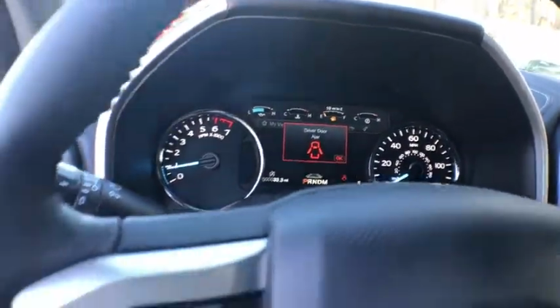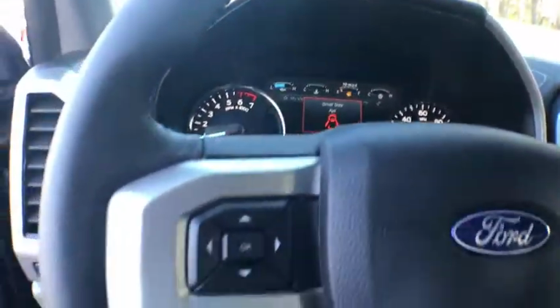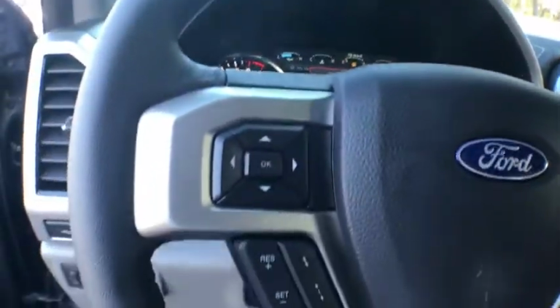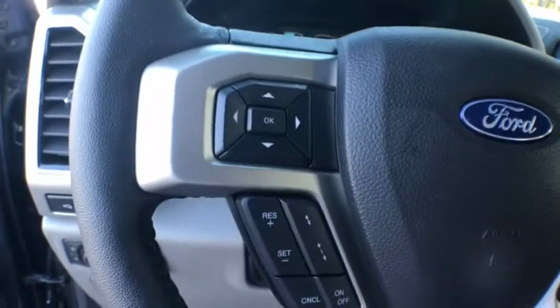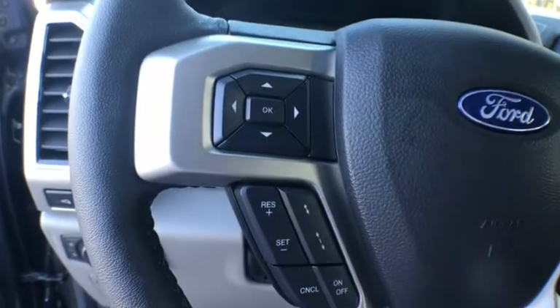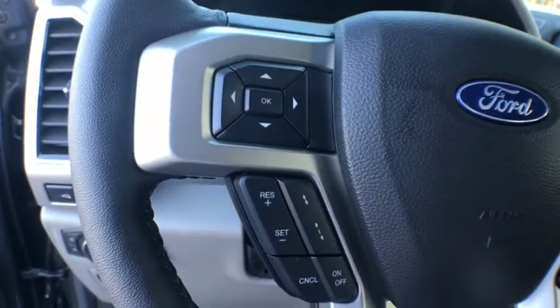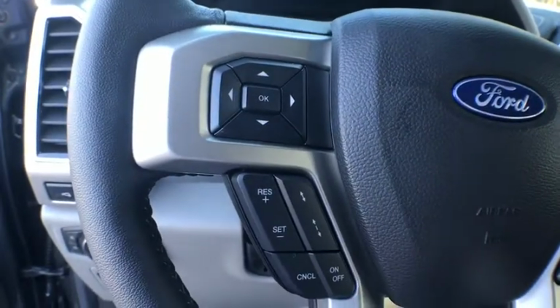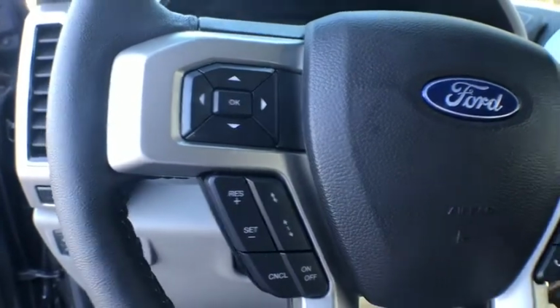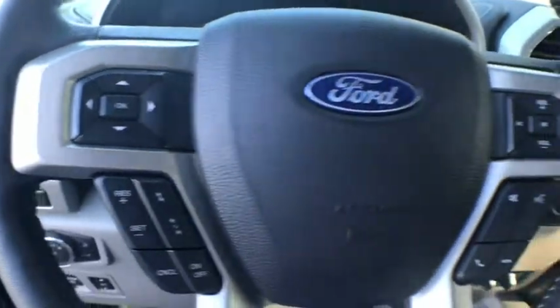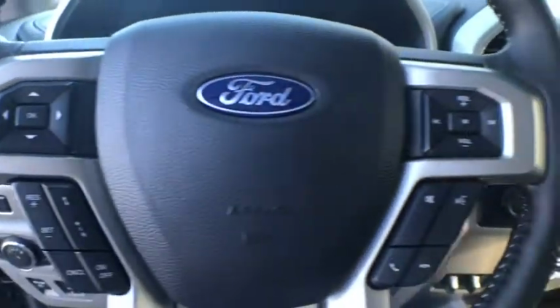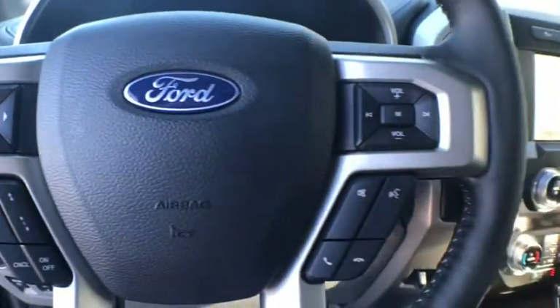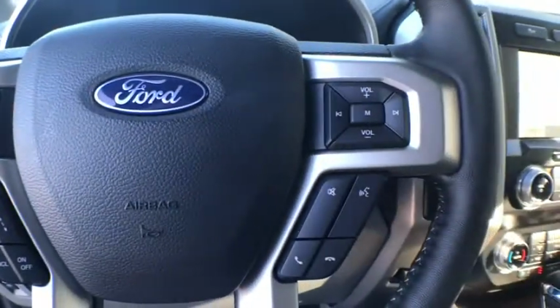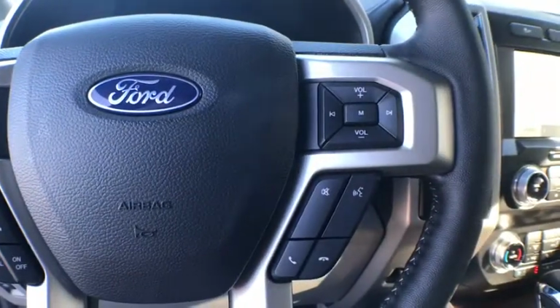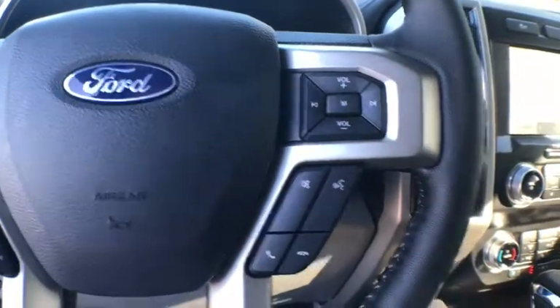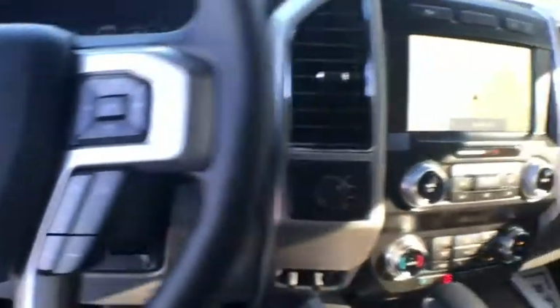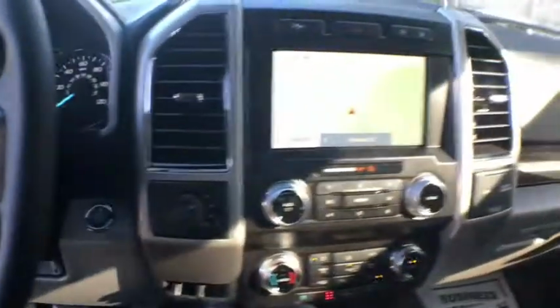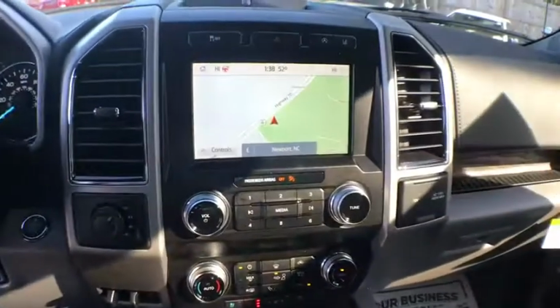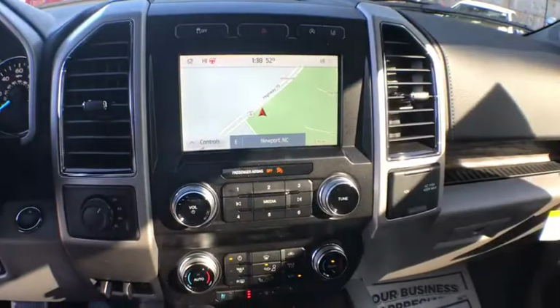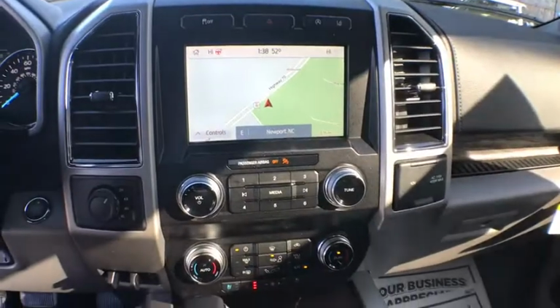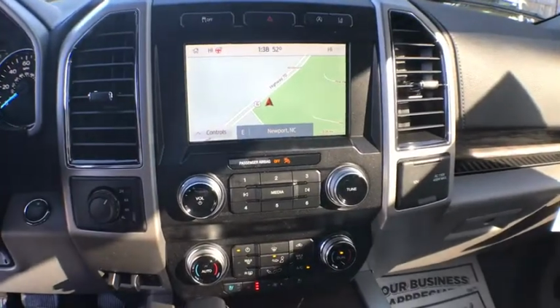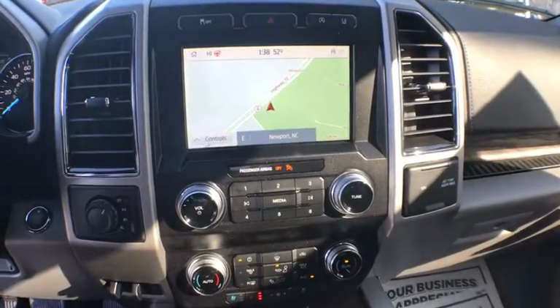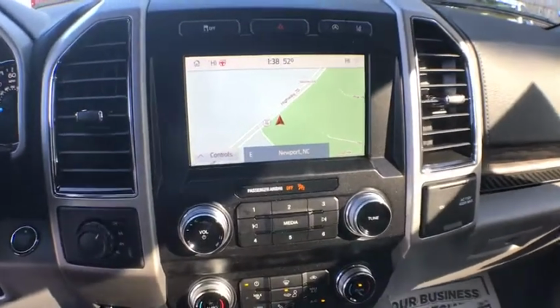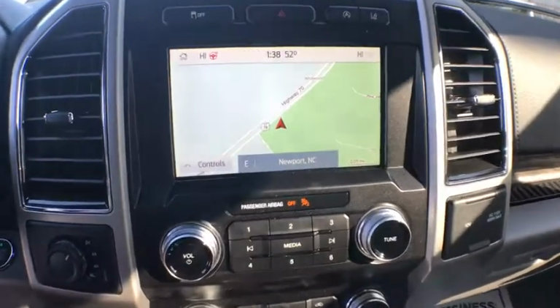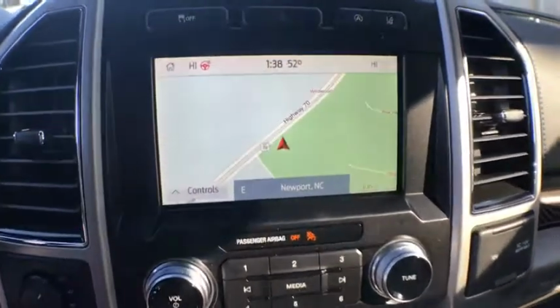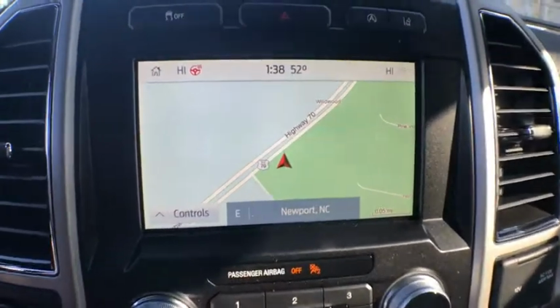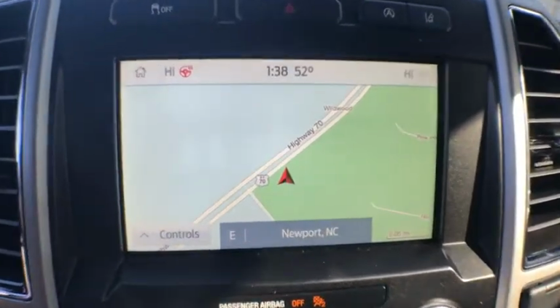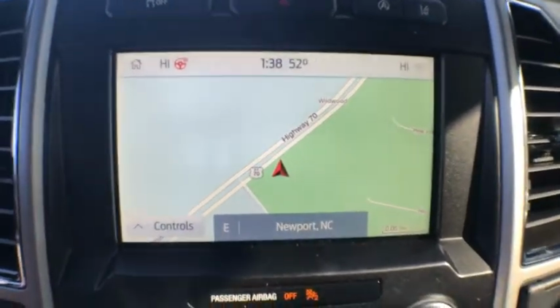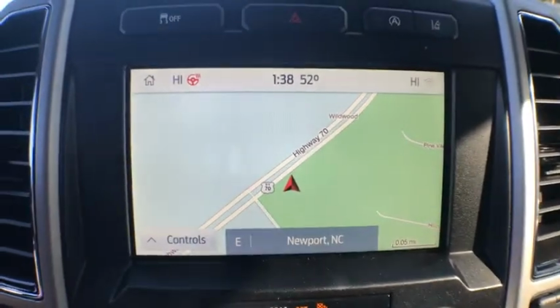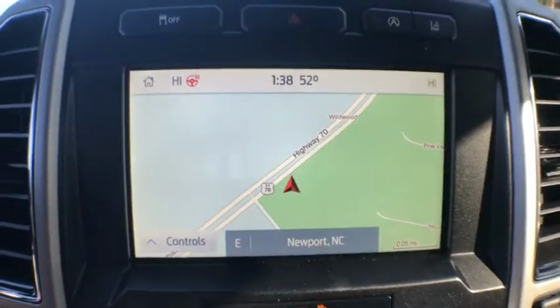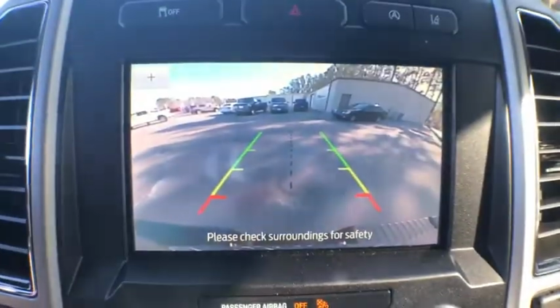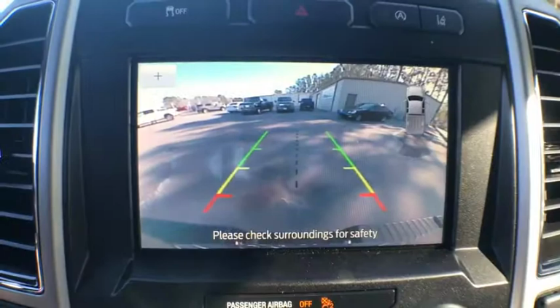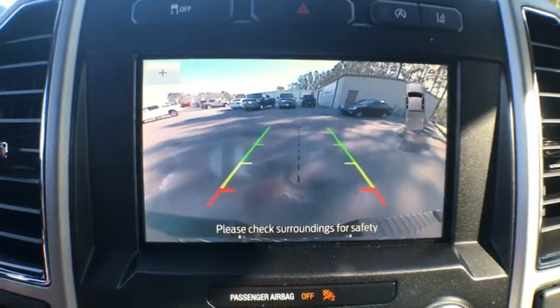Power windows, fog lights, heated steering wheel, rear window defroster, trip computer, heated front seats, electronic stability control, overhead console, tachometer, remote keyless entry.